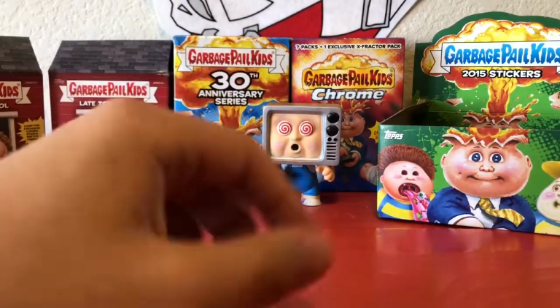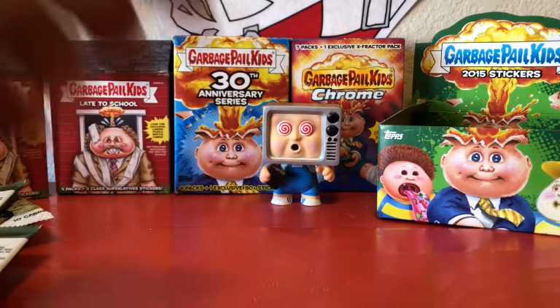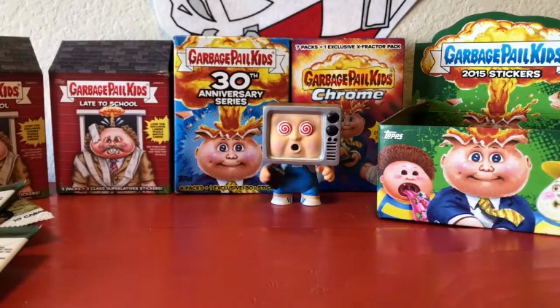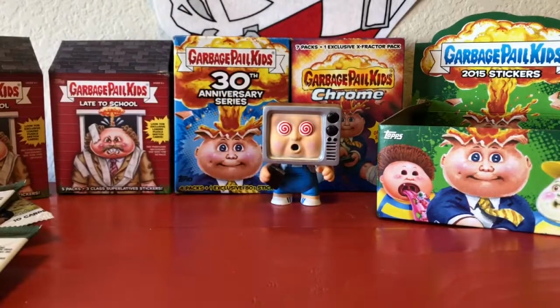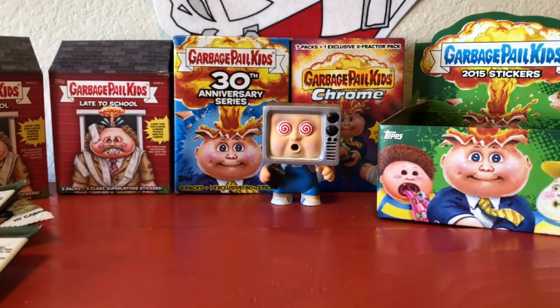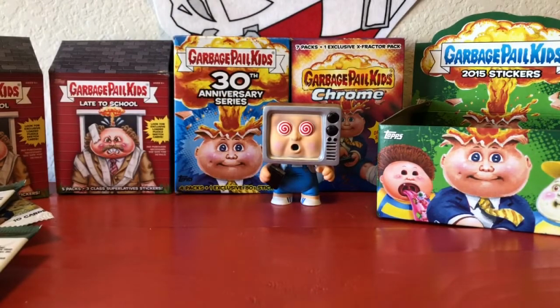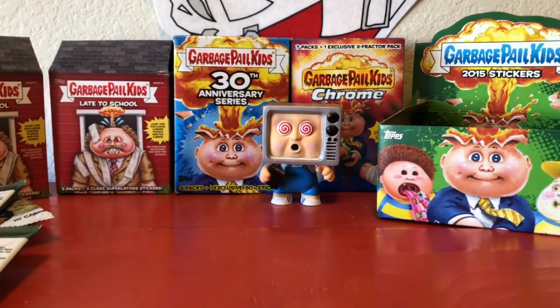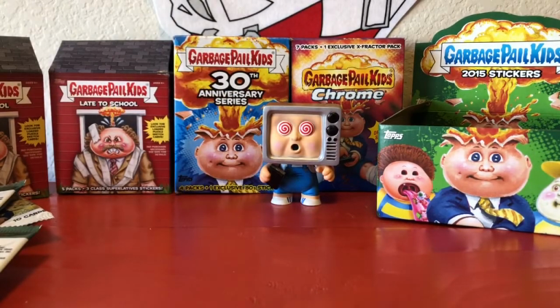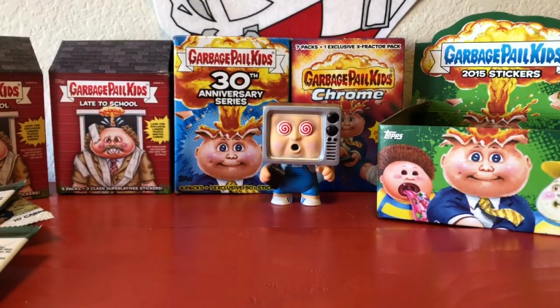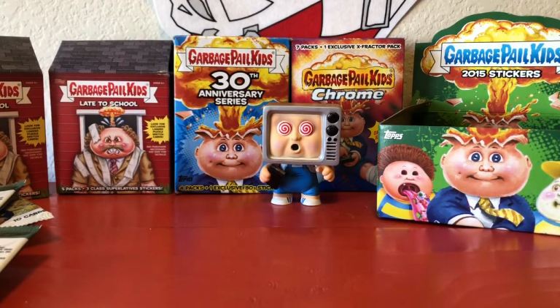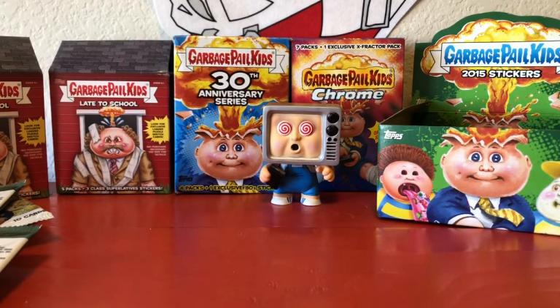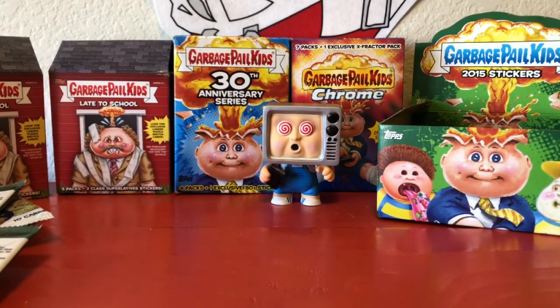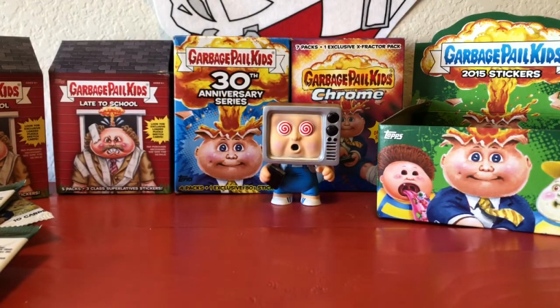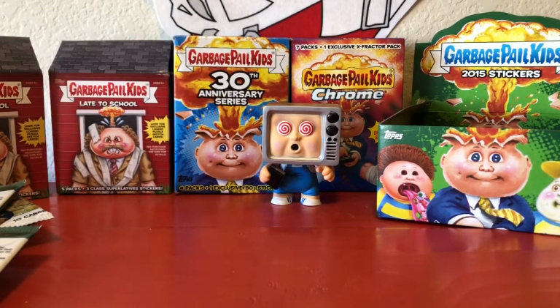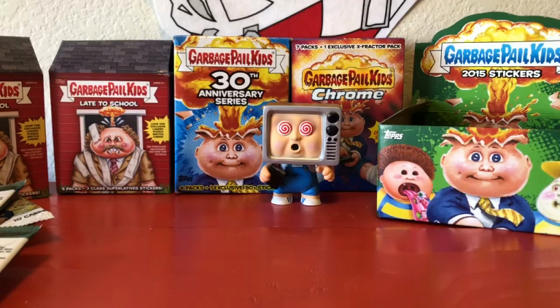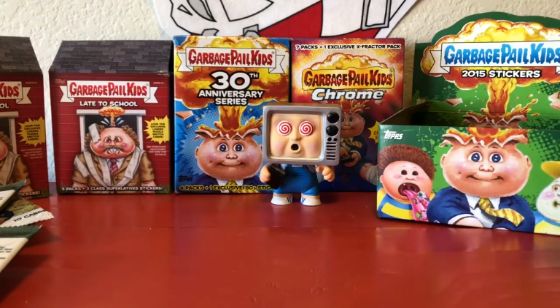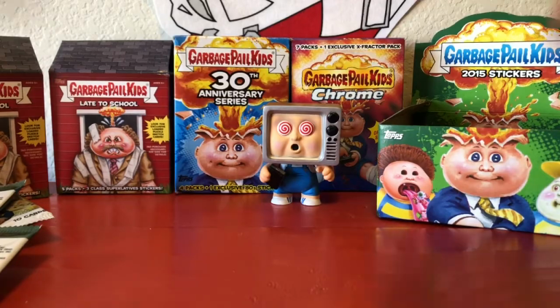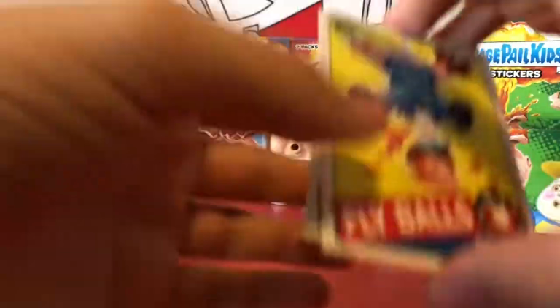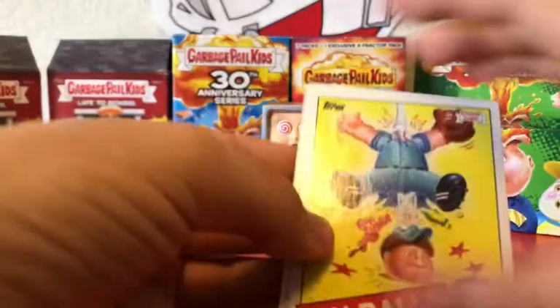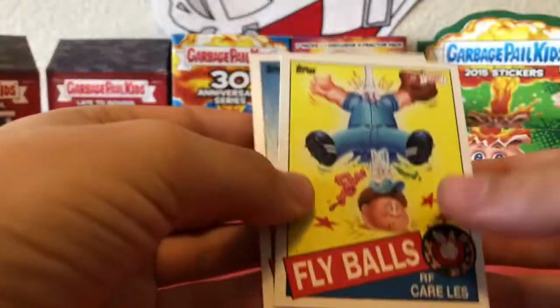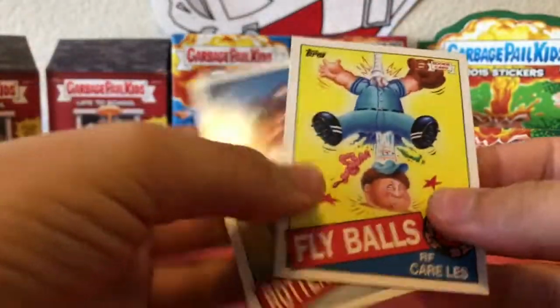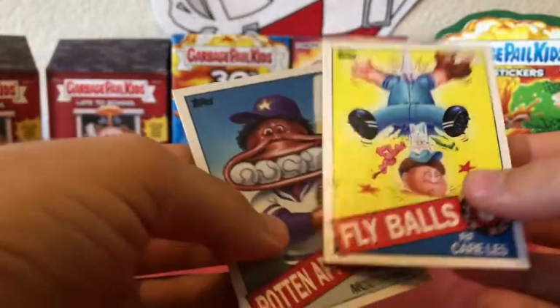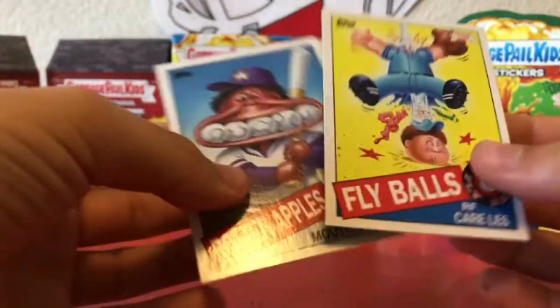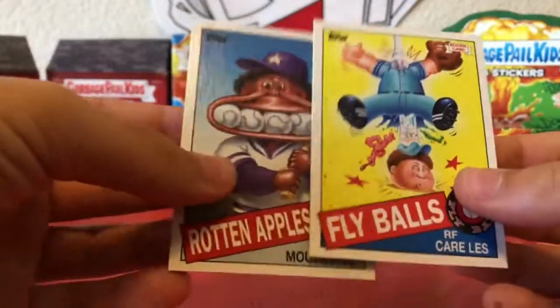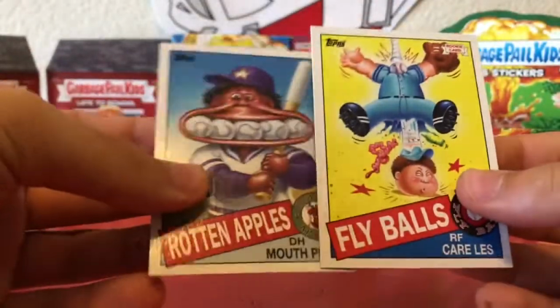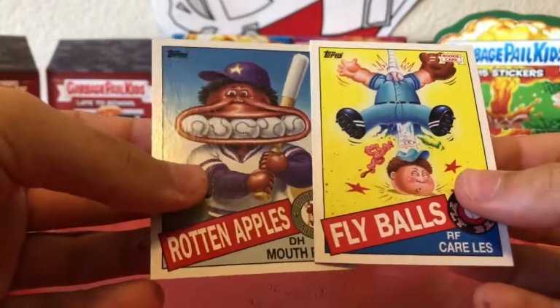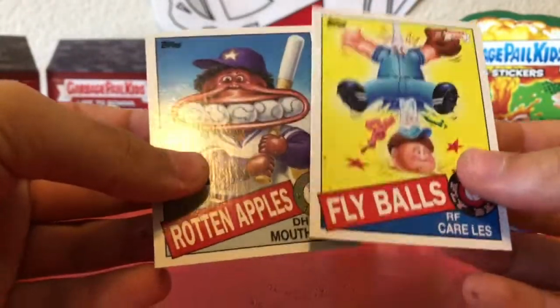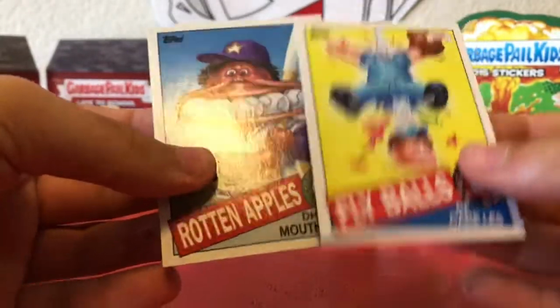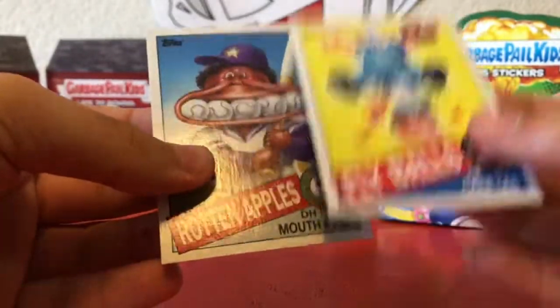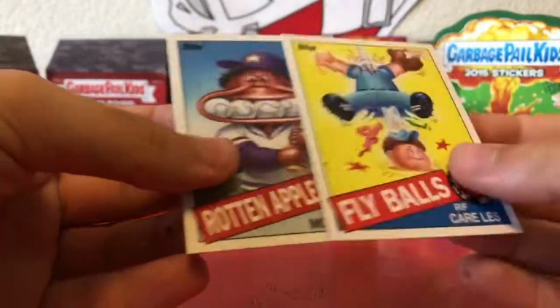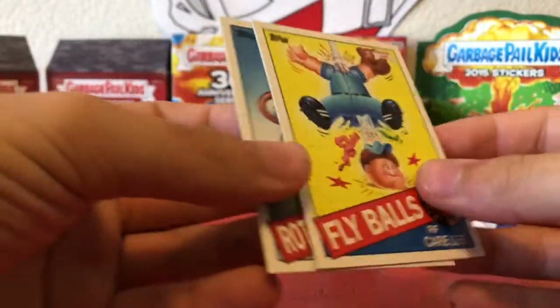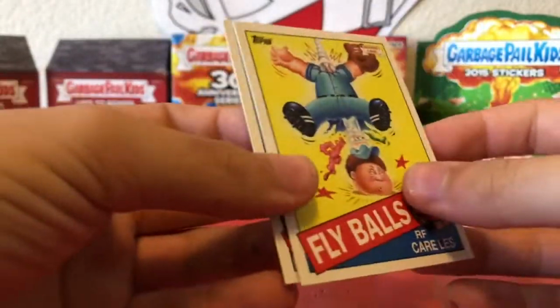So that was part one — hope you guys enjoyed. Our highlight pulls would definitely be these two baseball cards: Rotten Apples and Fly Balls.